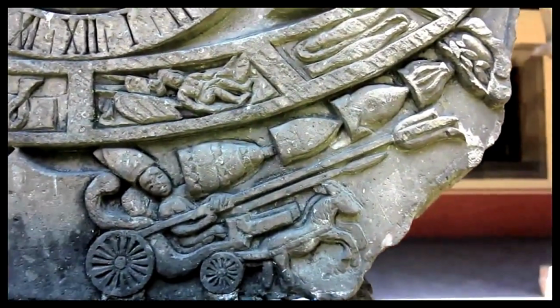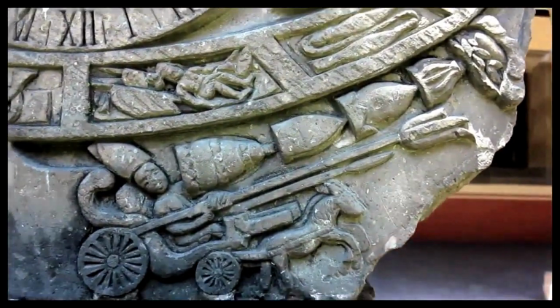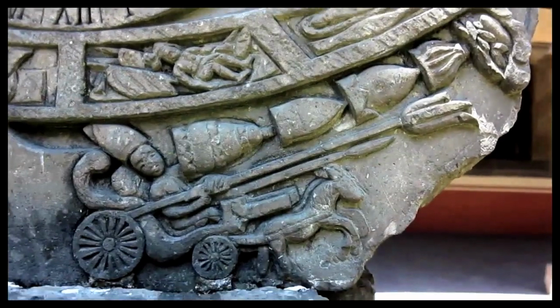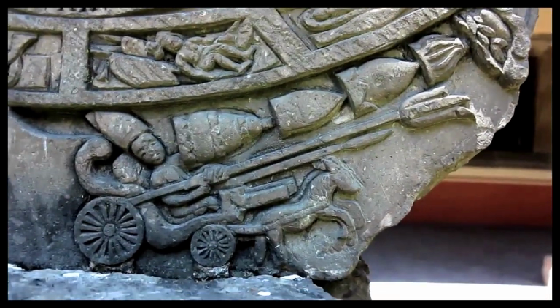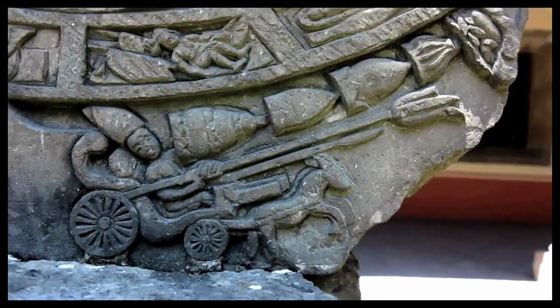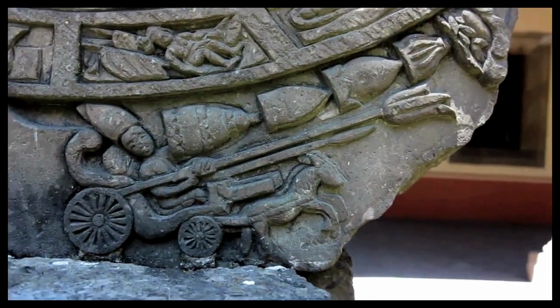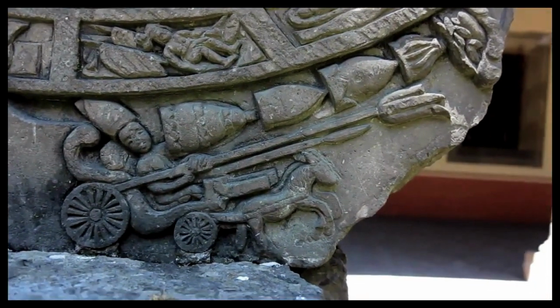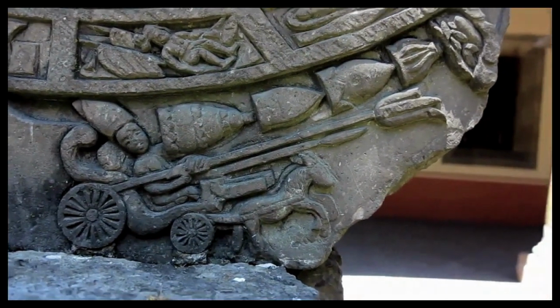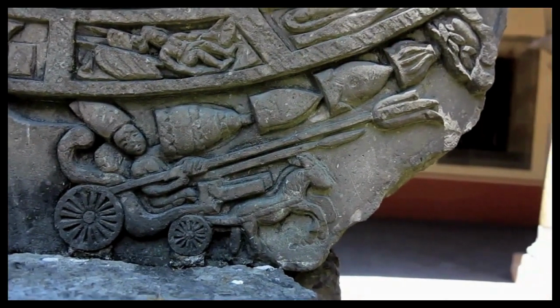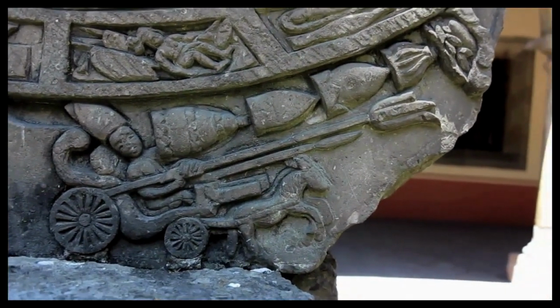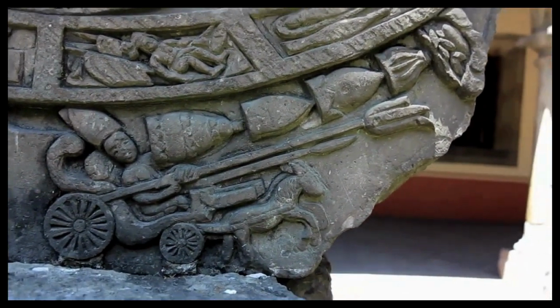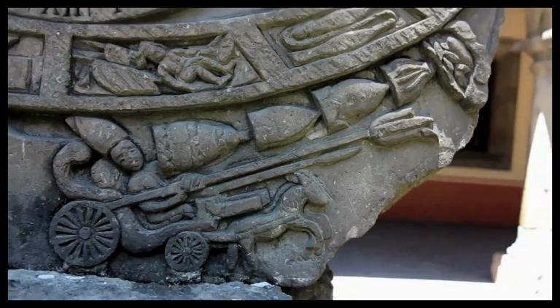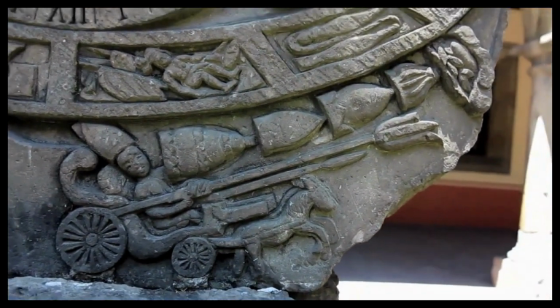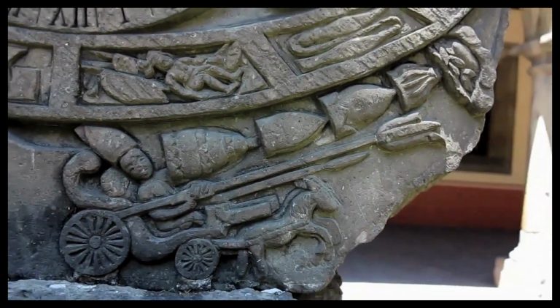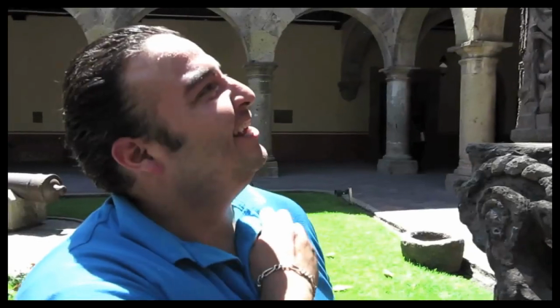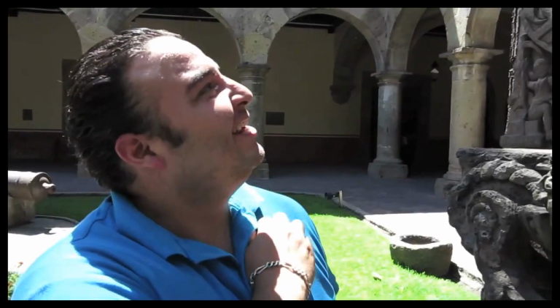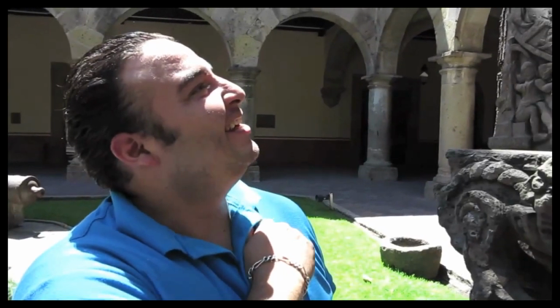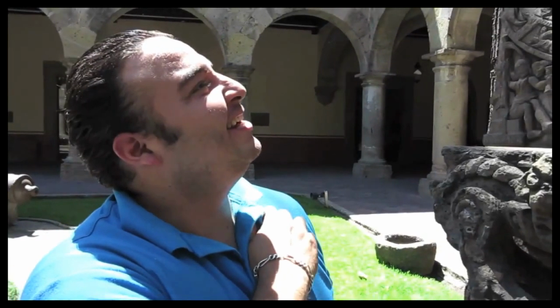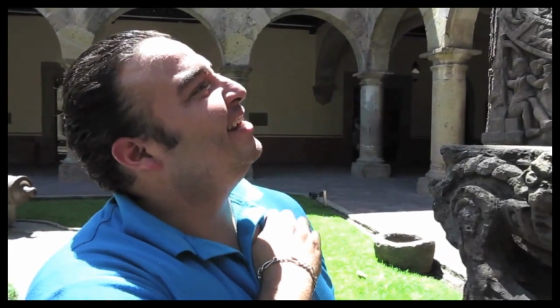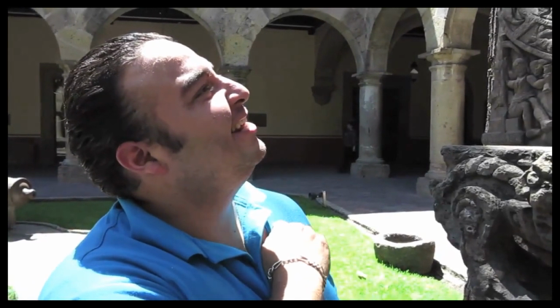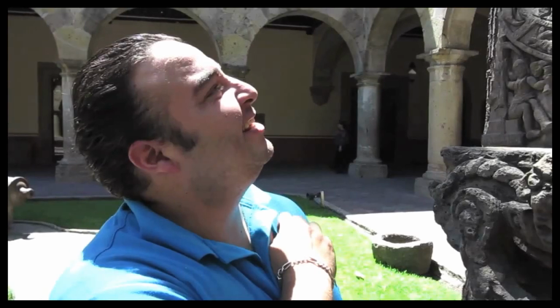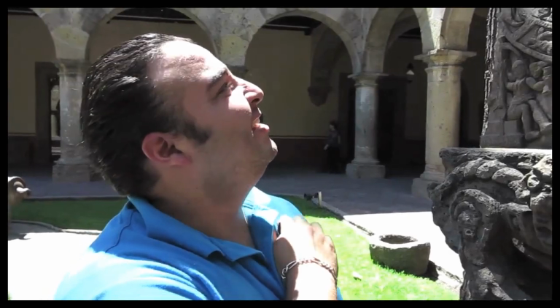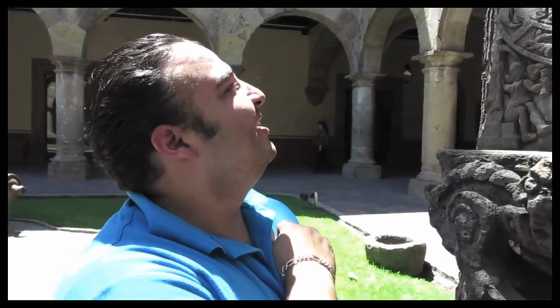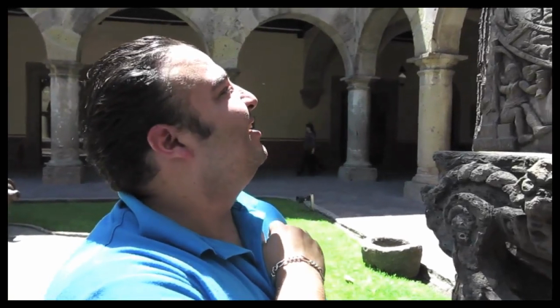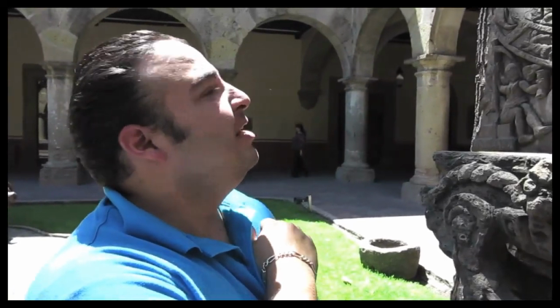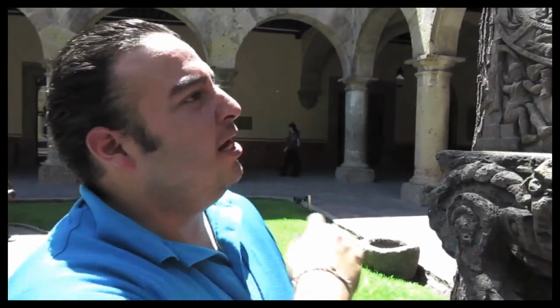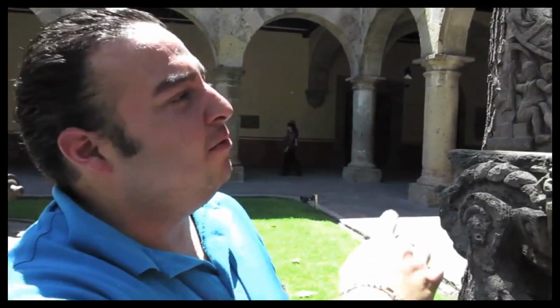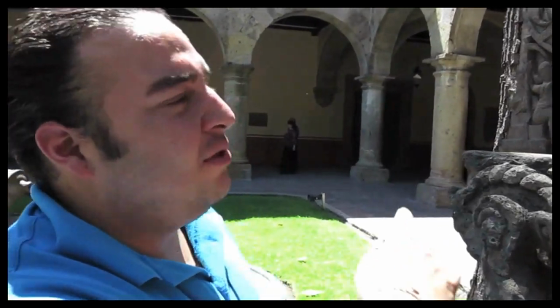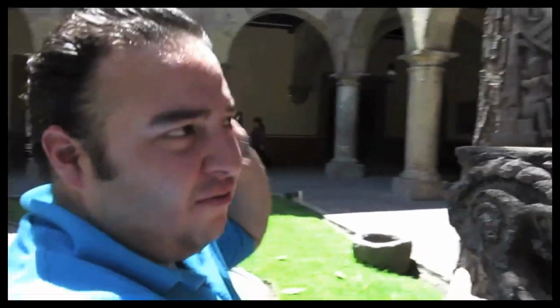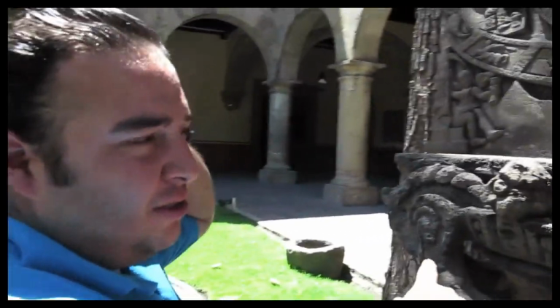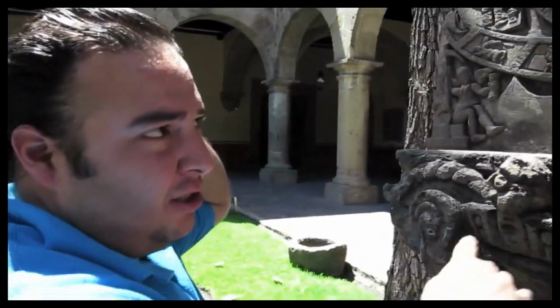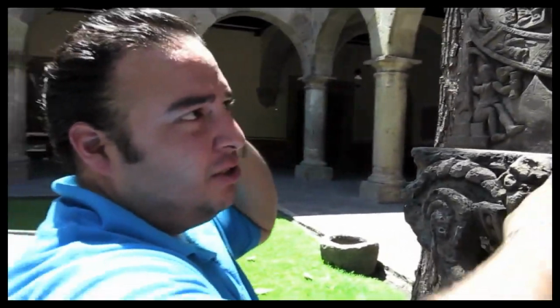So we're looking at the time machine and we're going to see the astrological details of this clock actually.